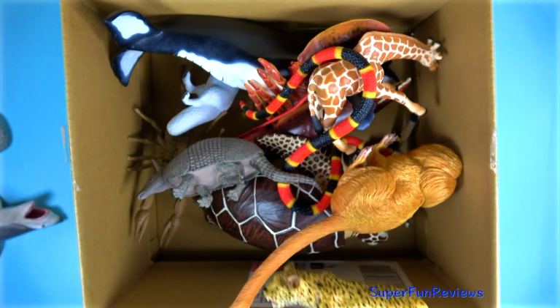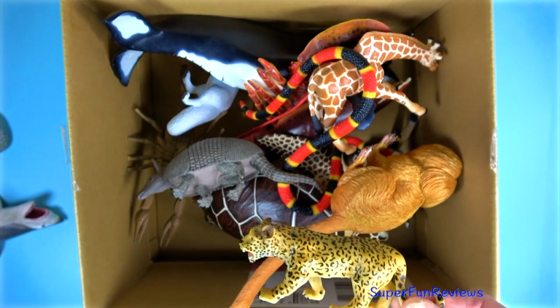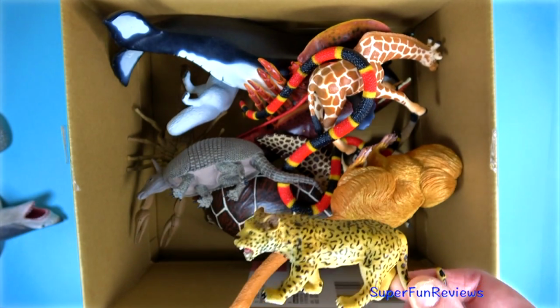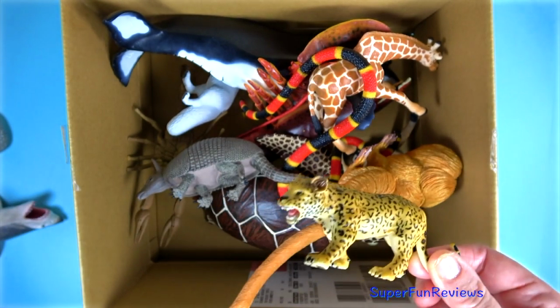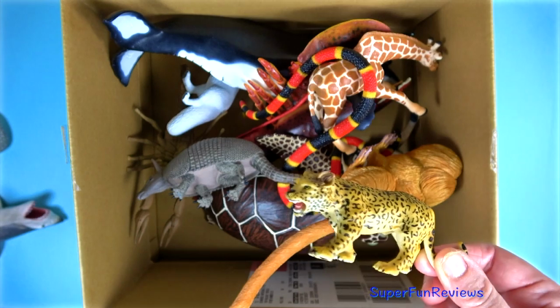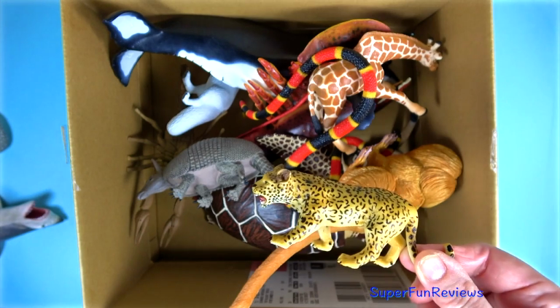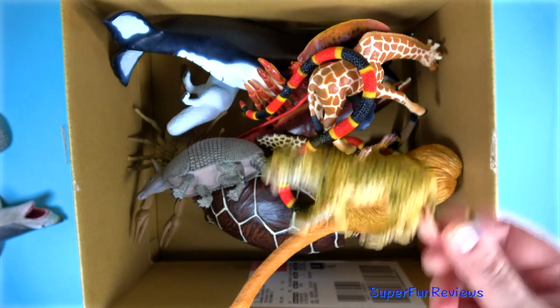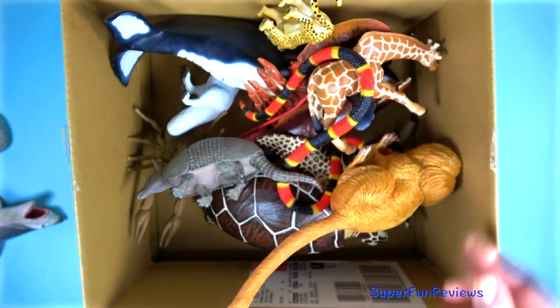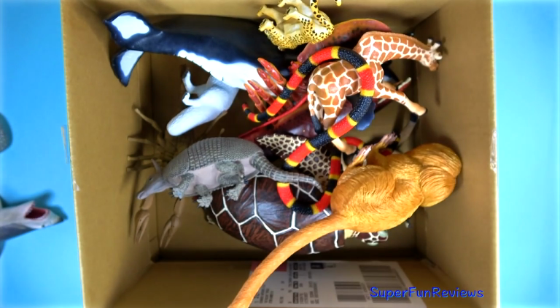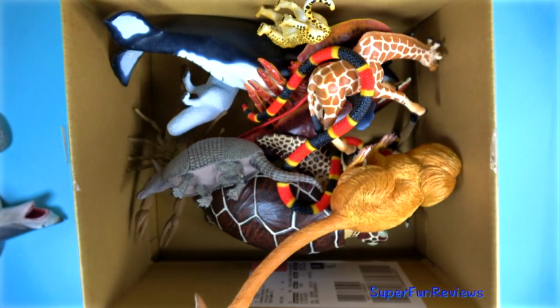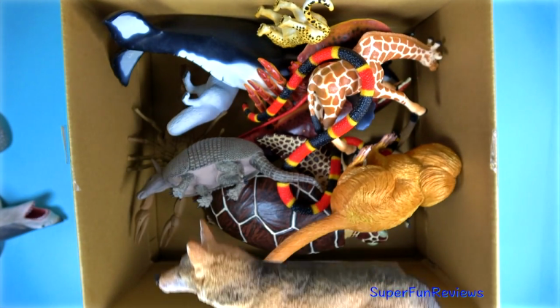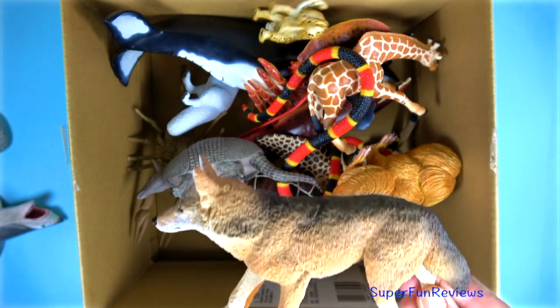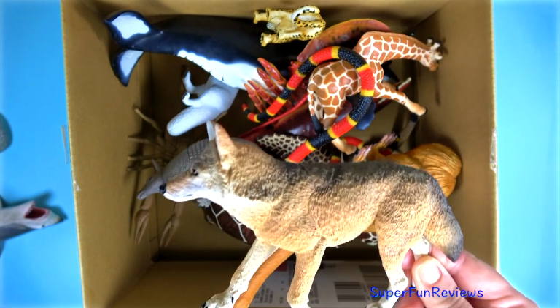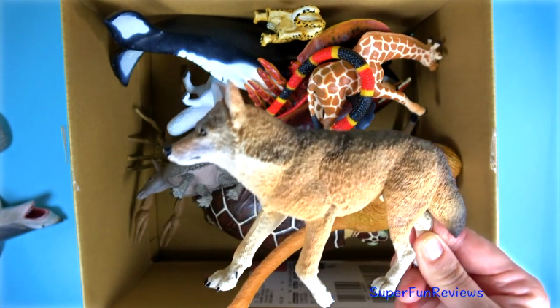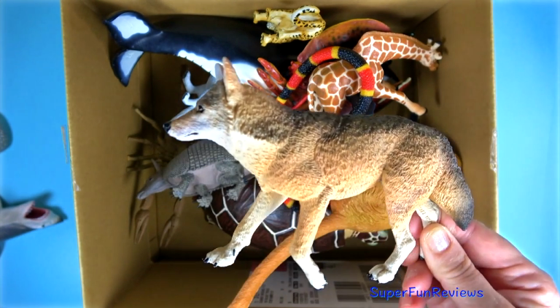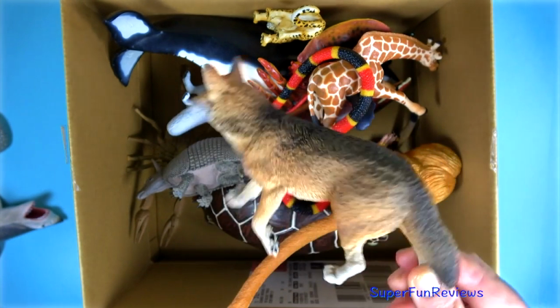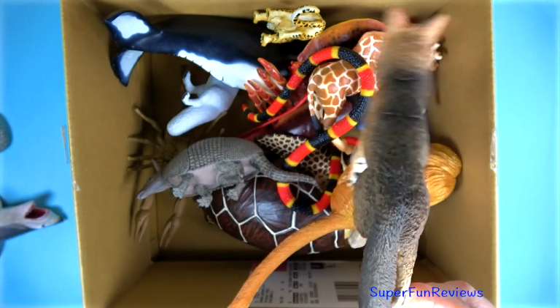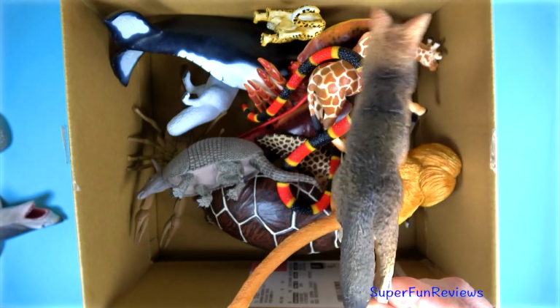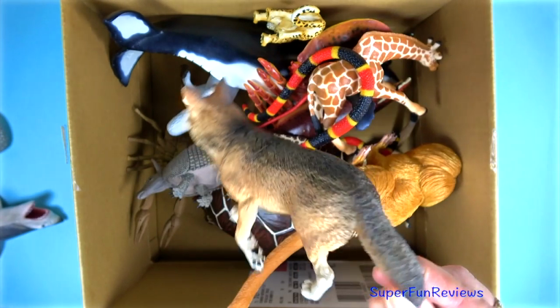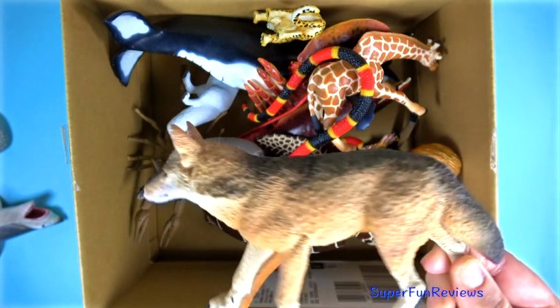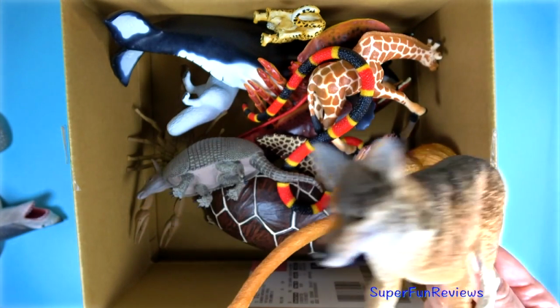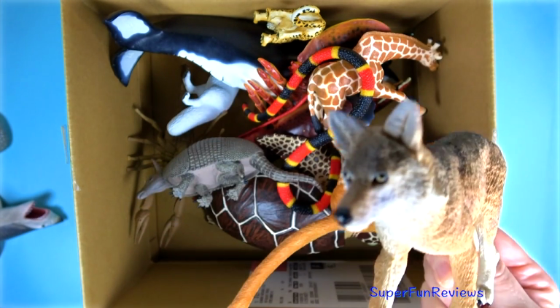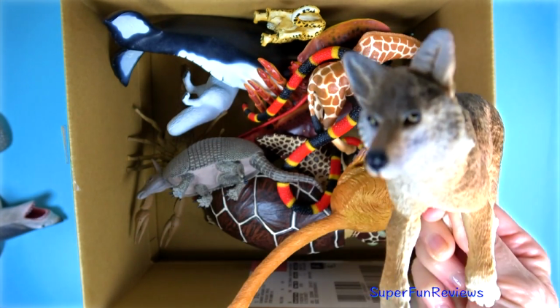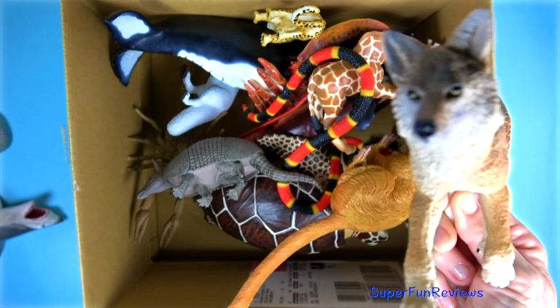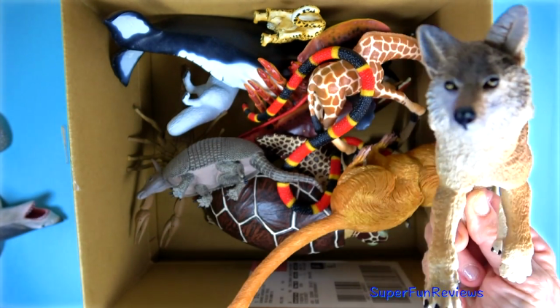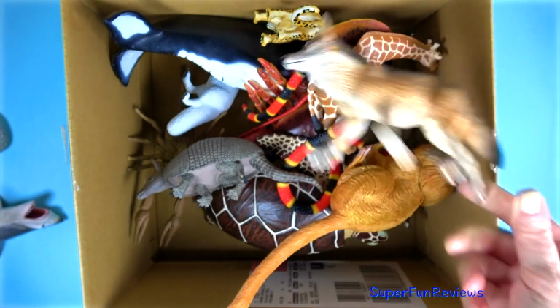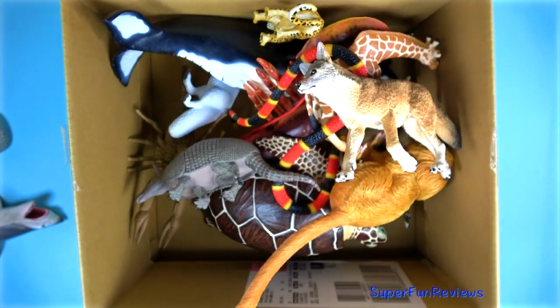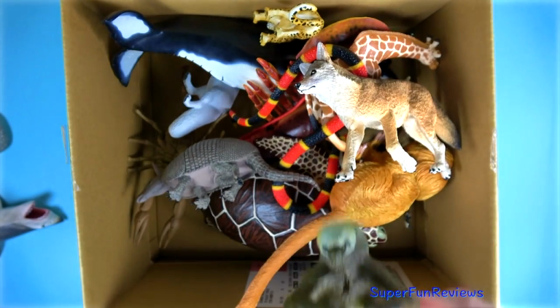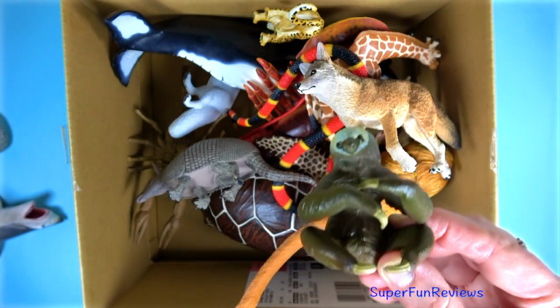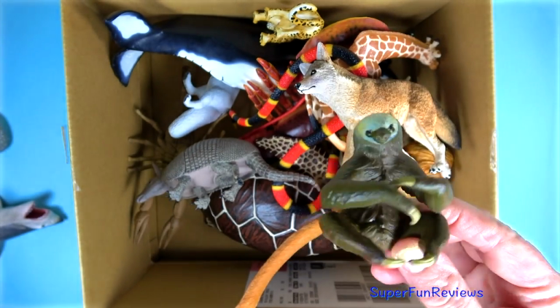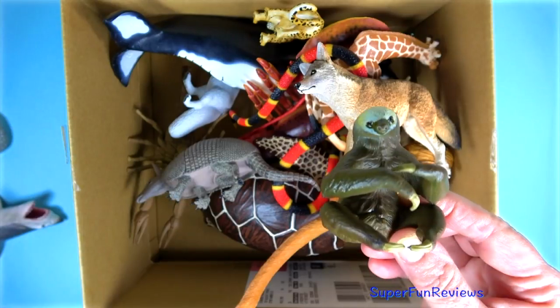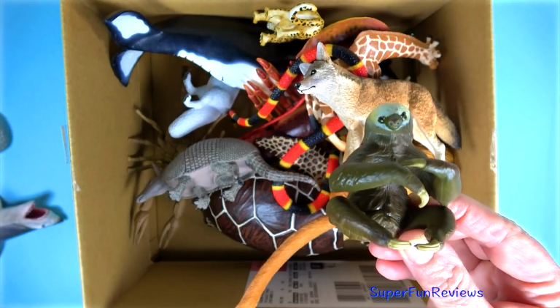A leopard snarling. A coyote on the prowl. A two-toed sloth.